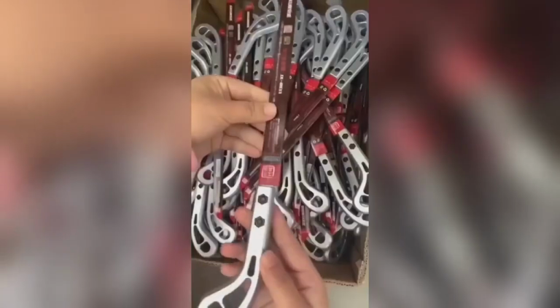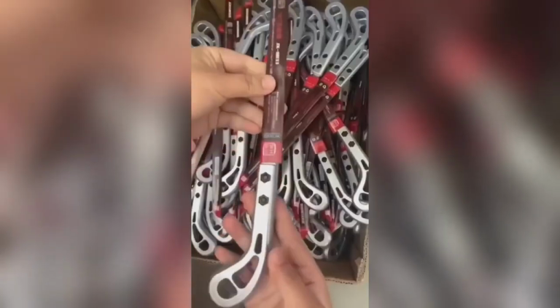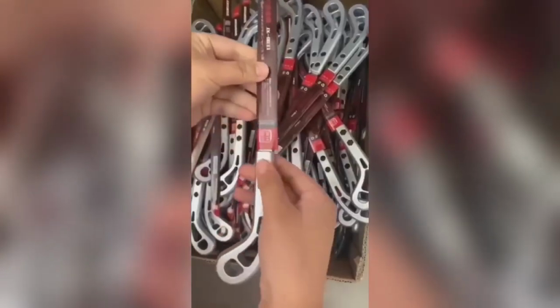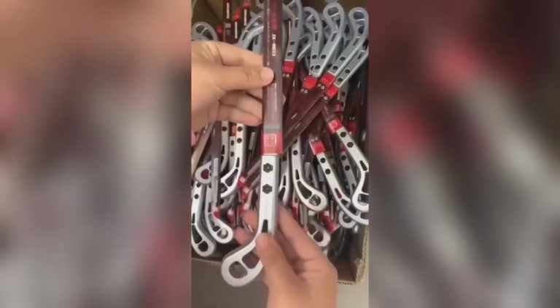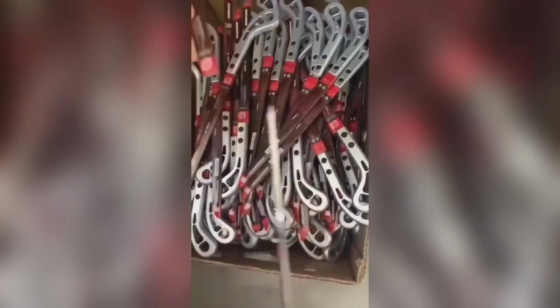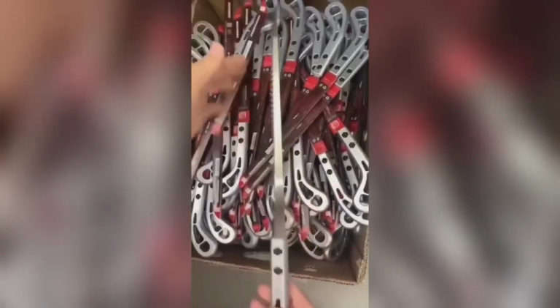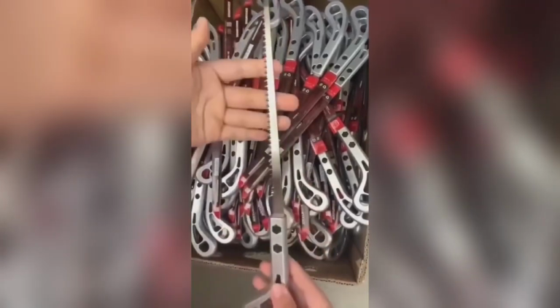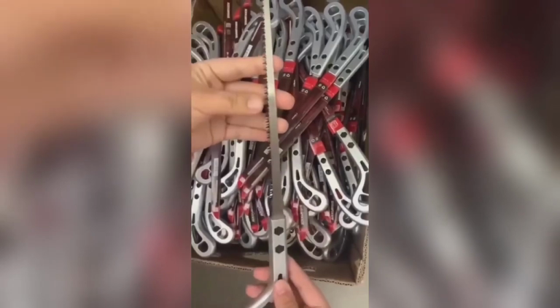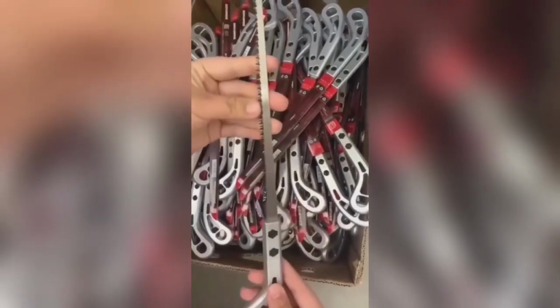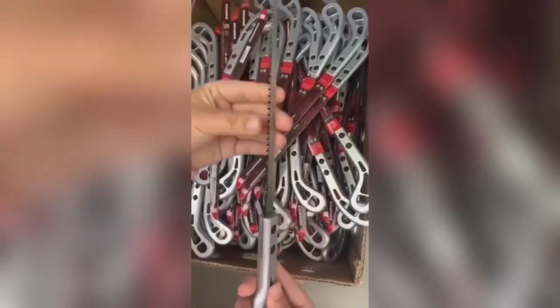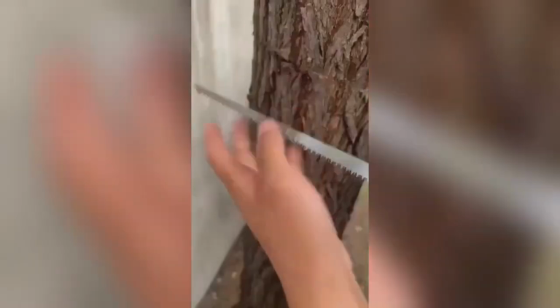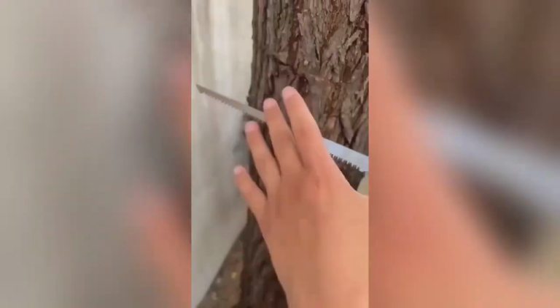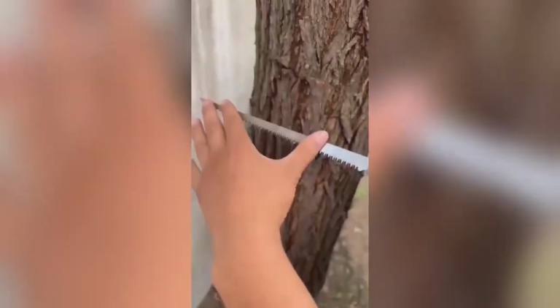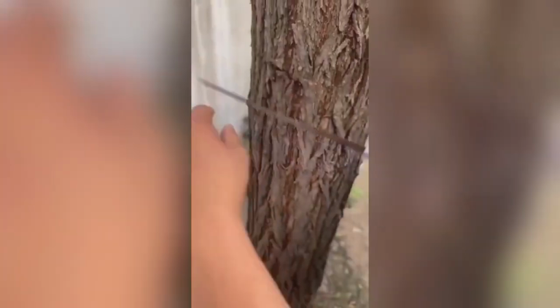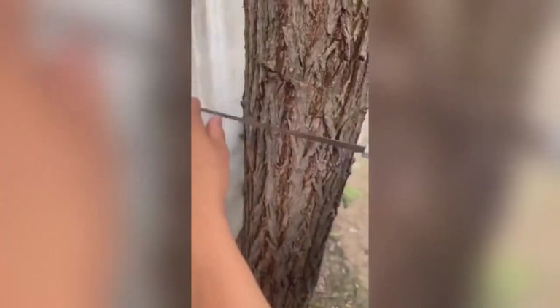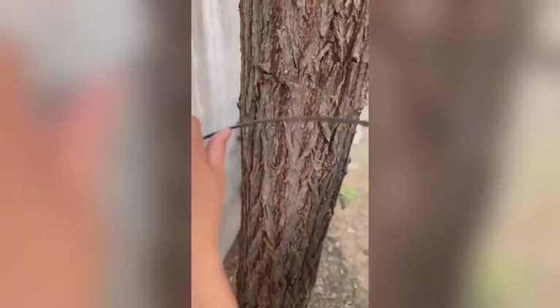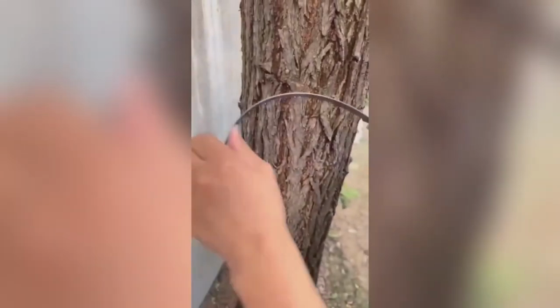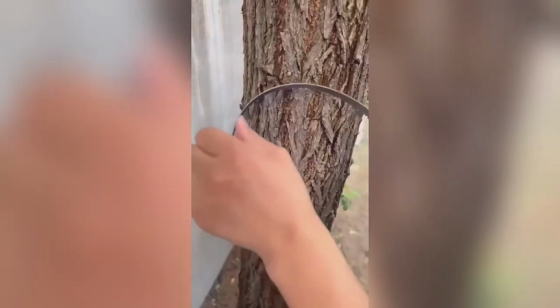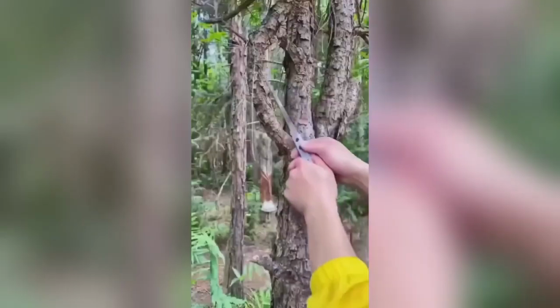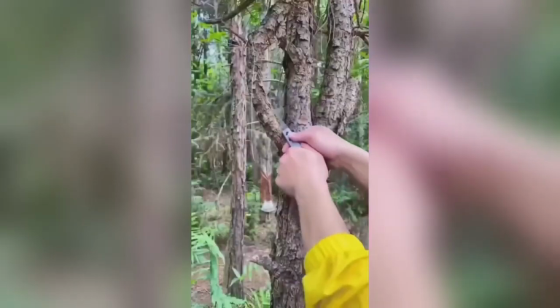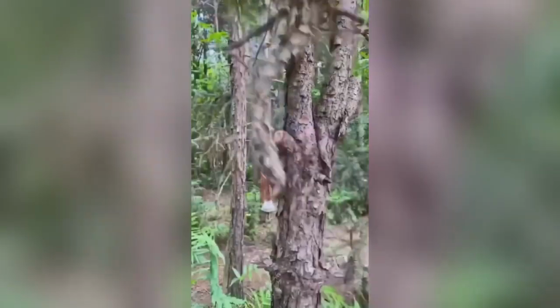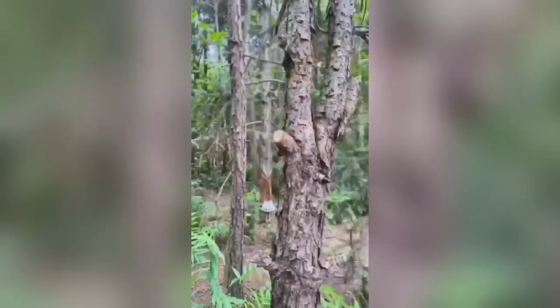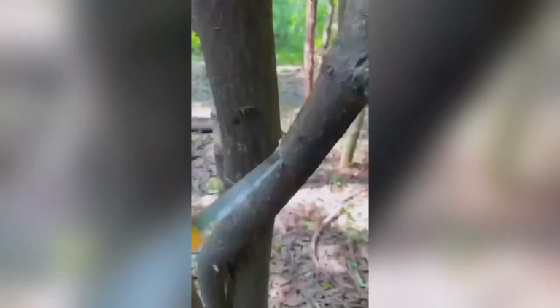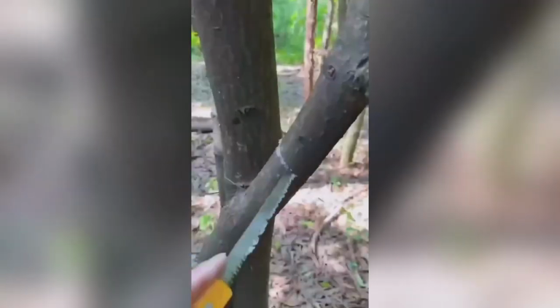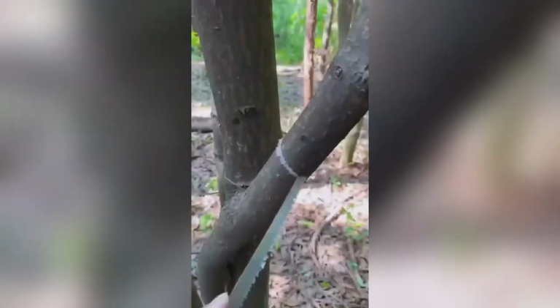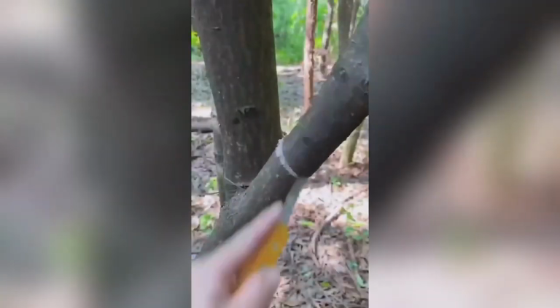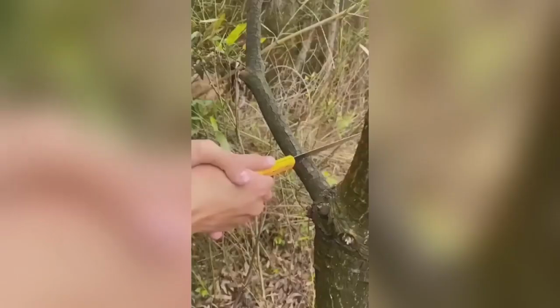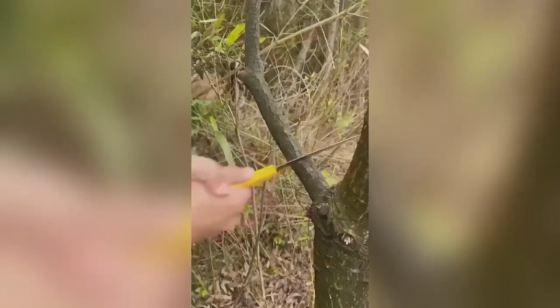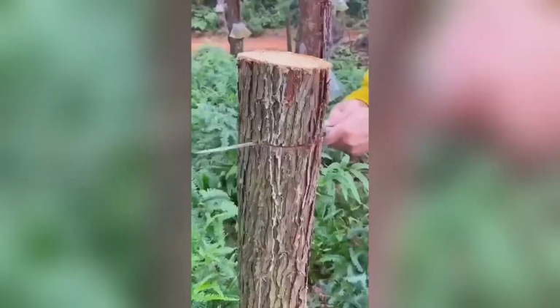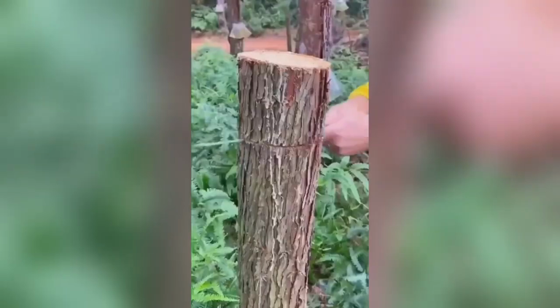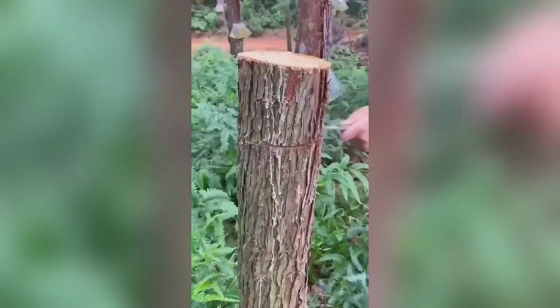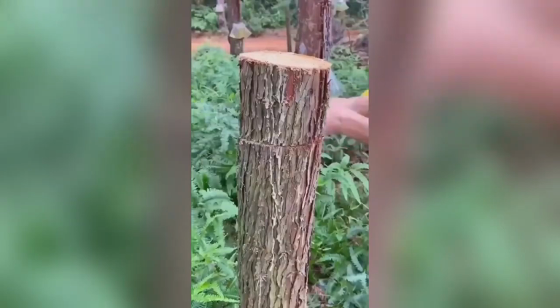Kicking things off, we have the Garden Guru Master Wood Cutter. This is not just any cutter. With its superior strength and sharpness, it makes quick work of any piece of wood. Whether you're chopping firewood or pruning trees, this master cutter is up to the task.